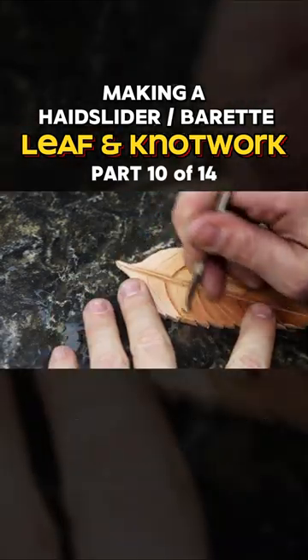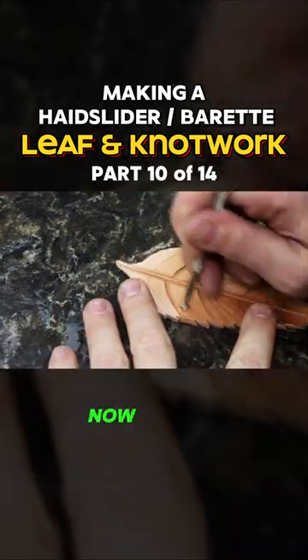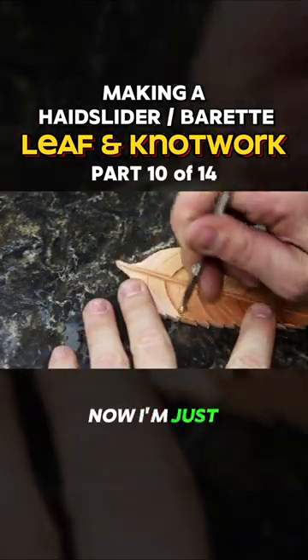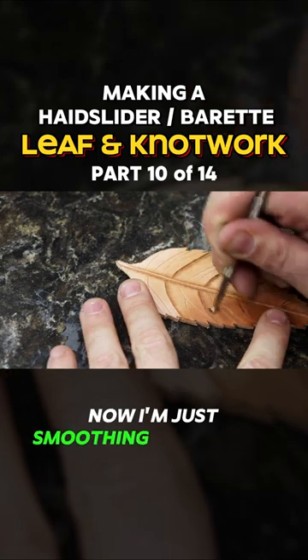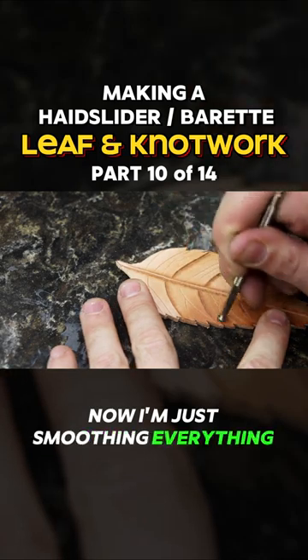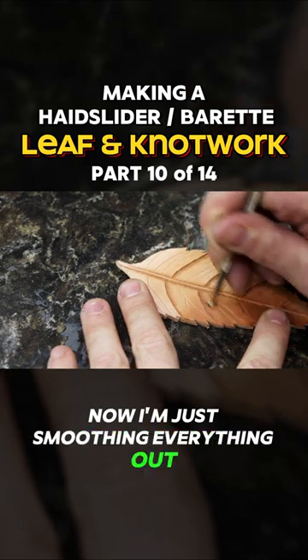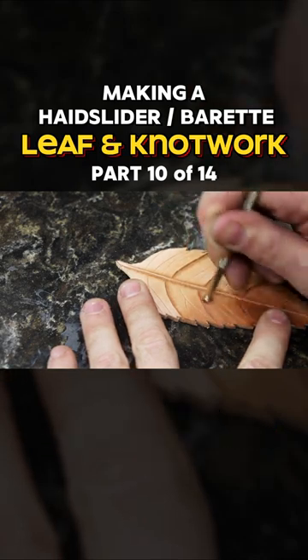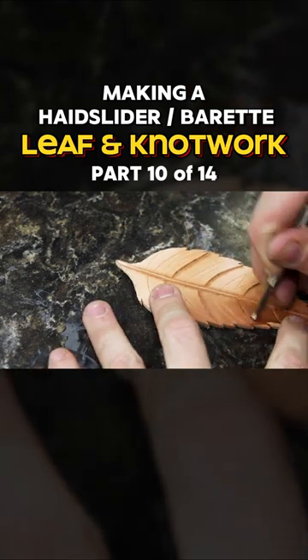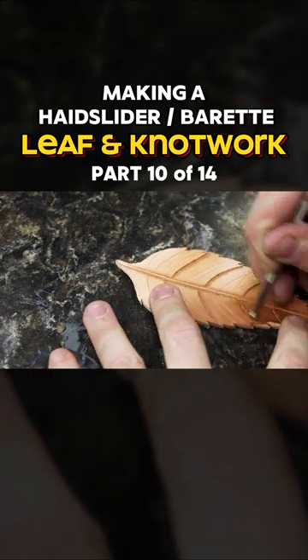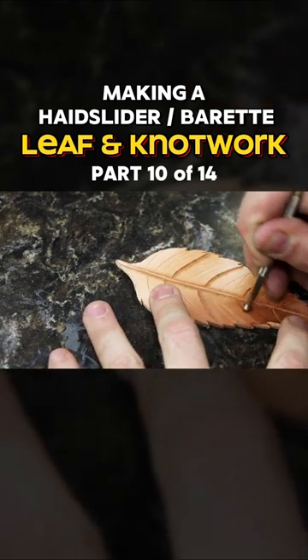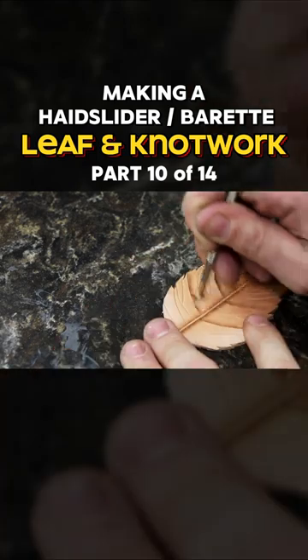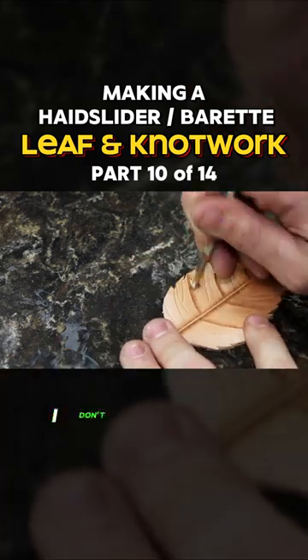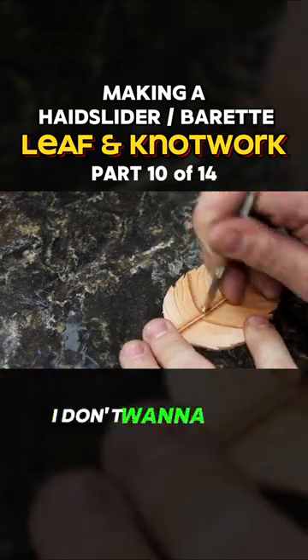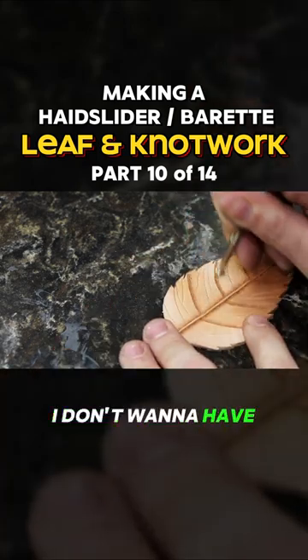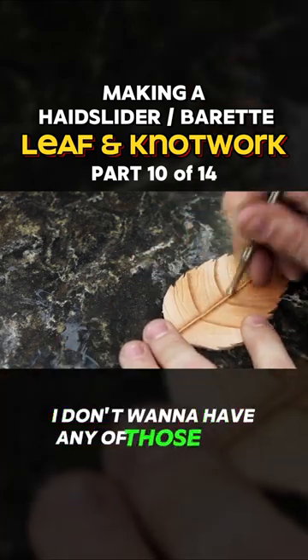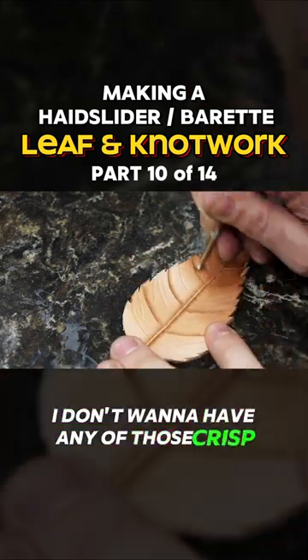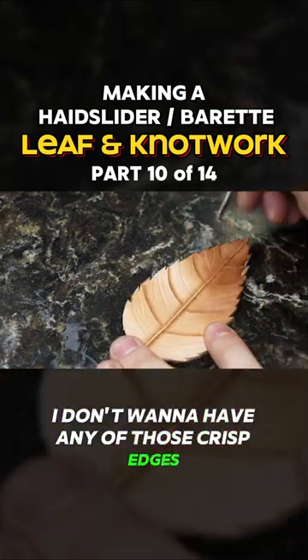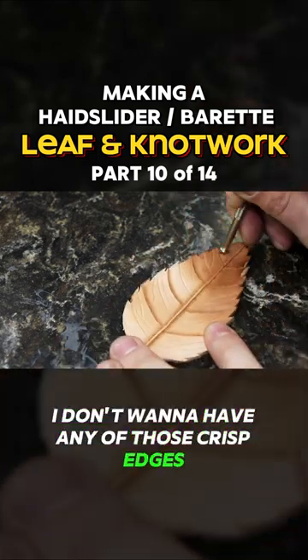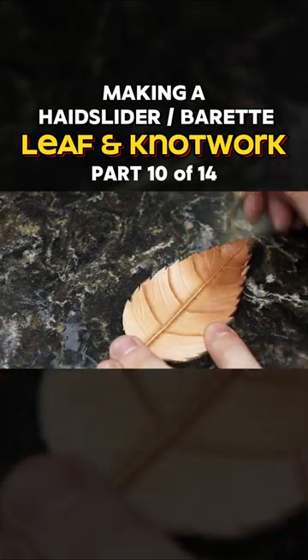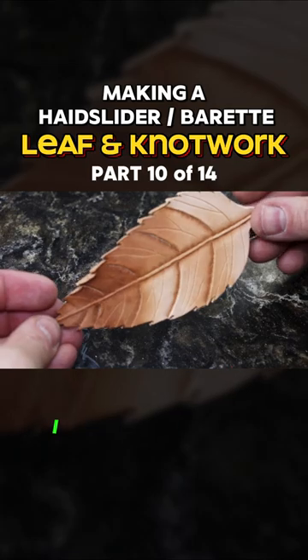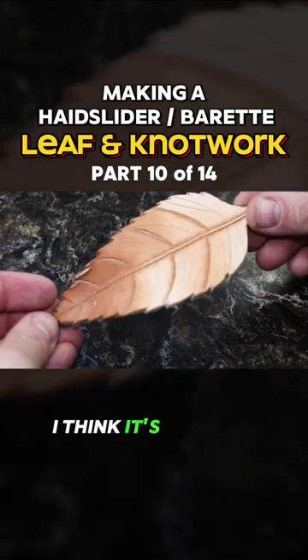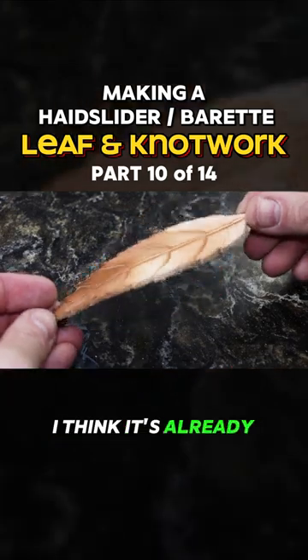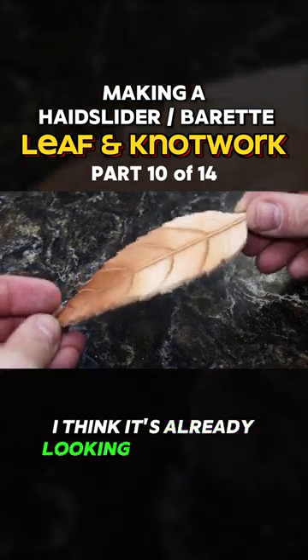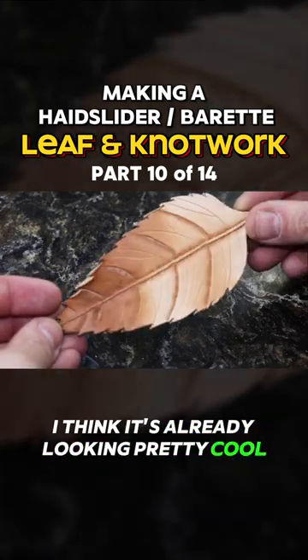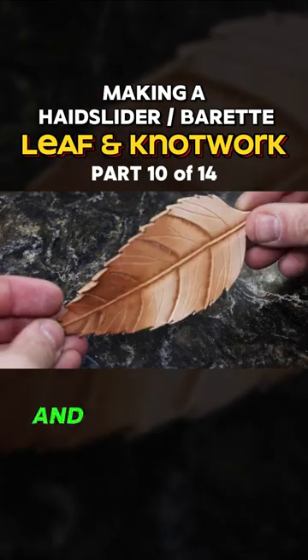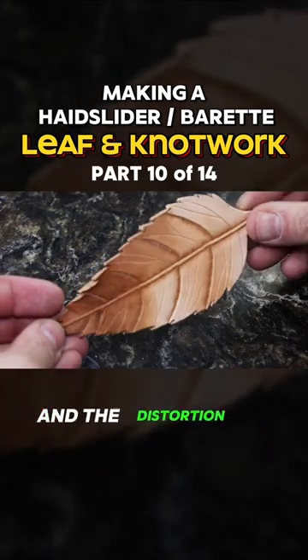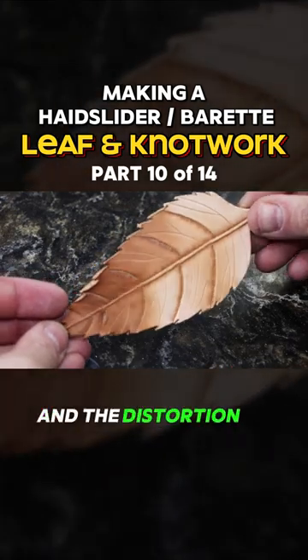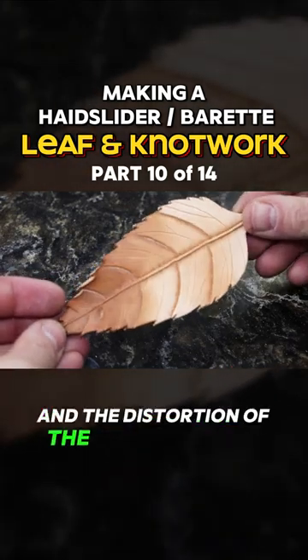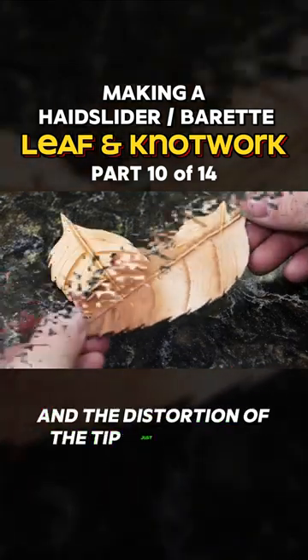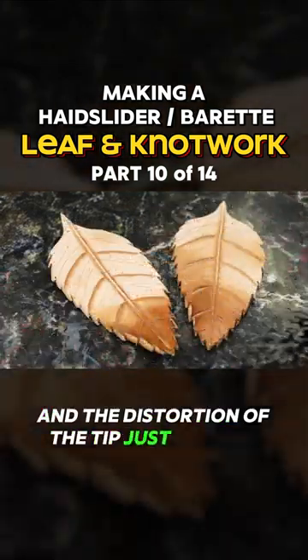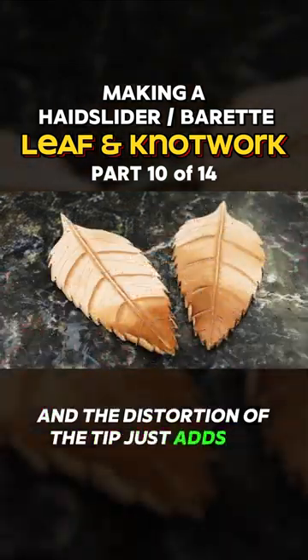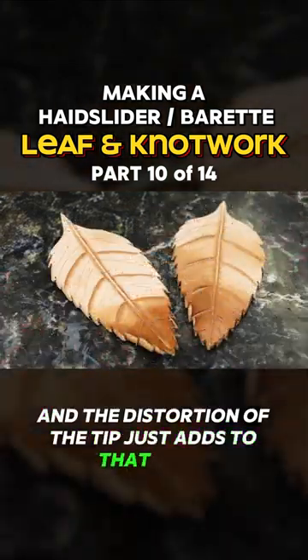Now I'm just smoothing everything out. I don't want to have any of those crisp edges. I think it's already looking pretty cool, and the distortion at the tip just adds to that look.